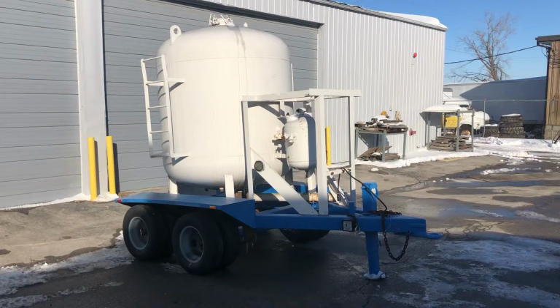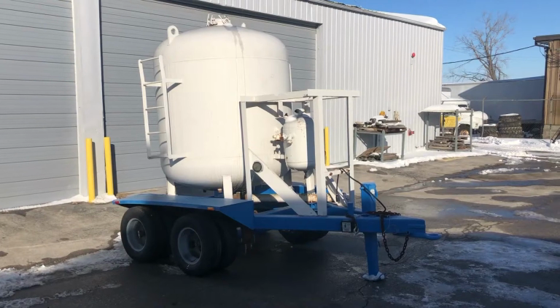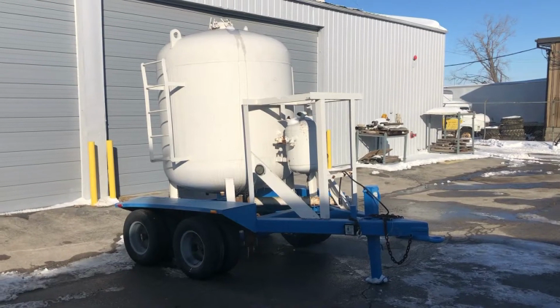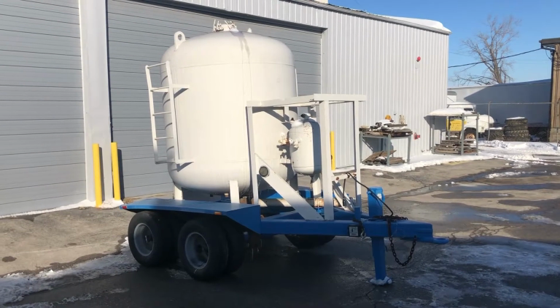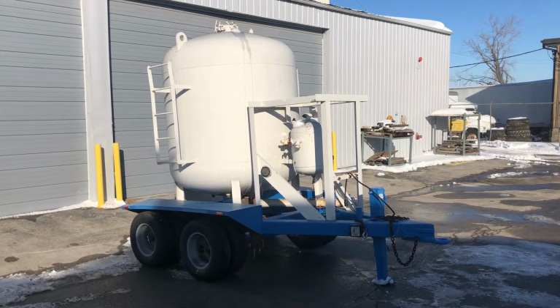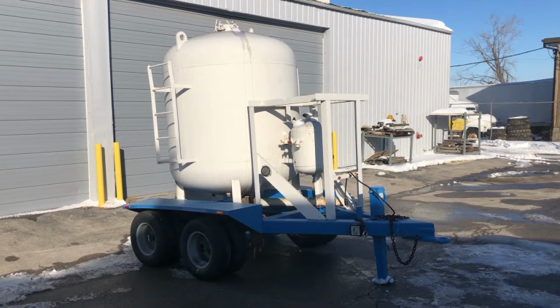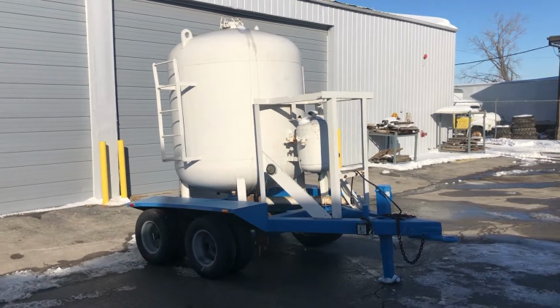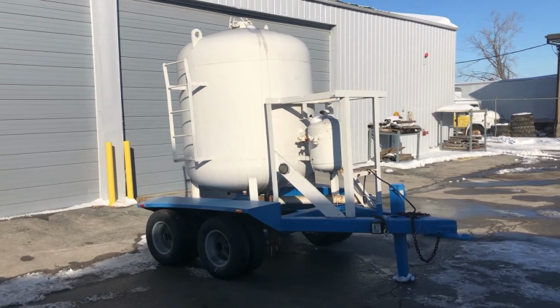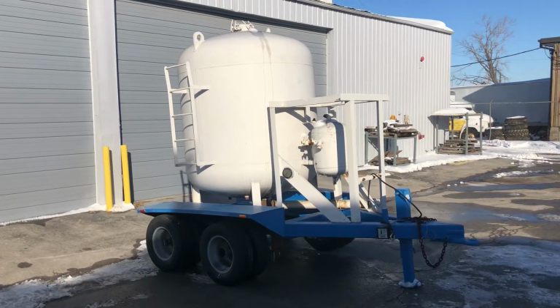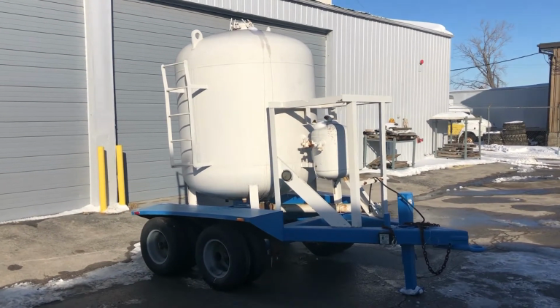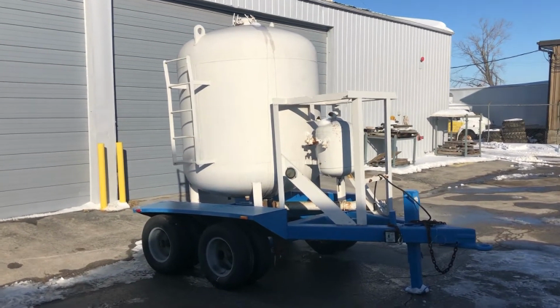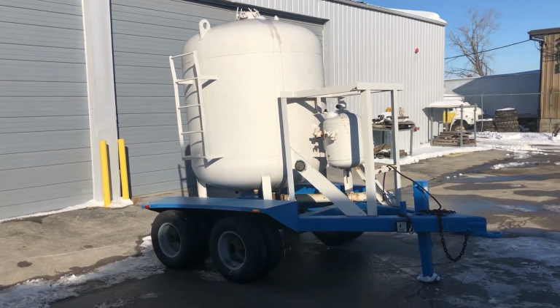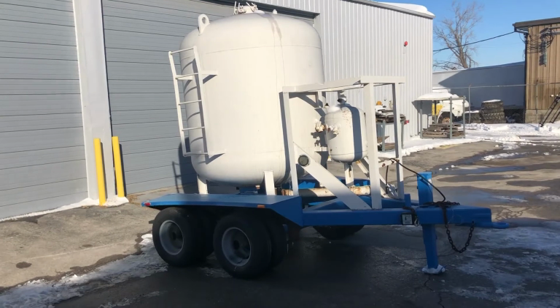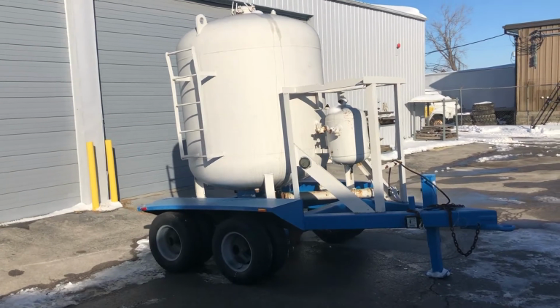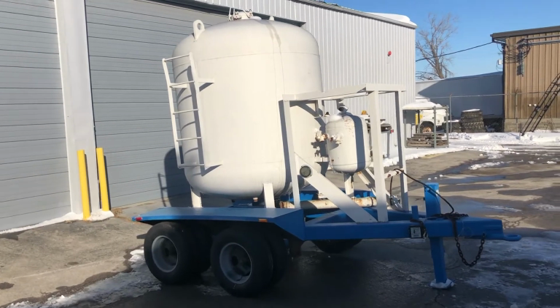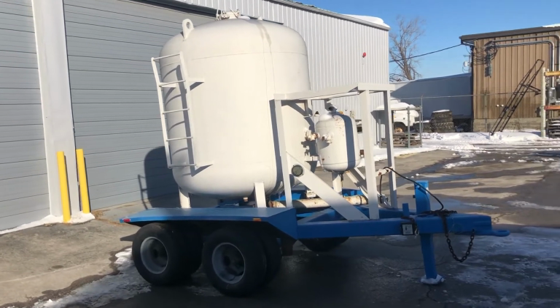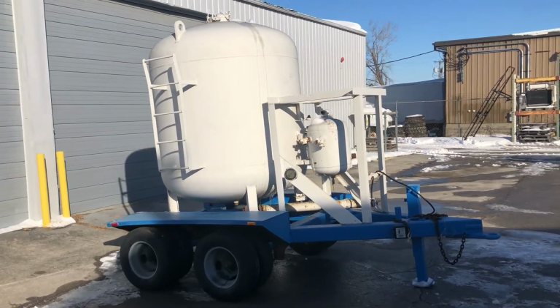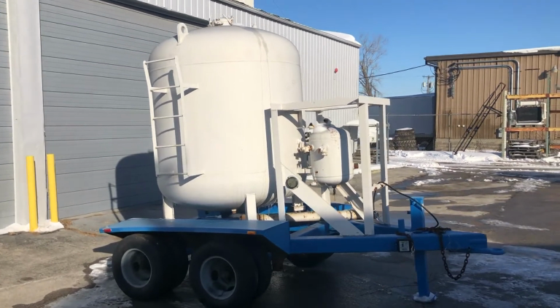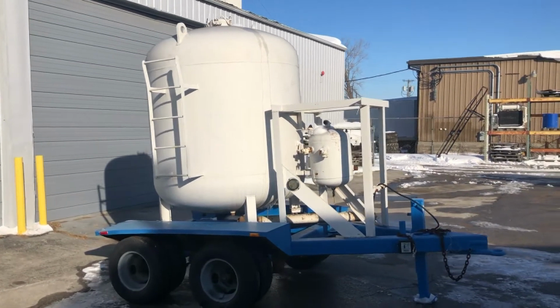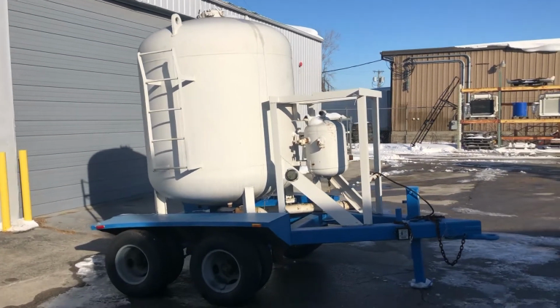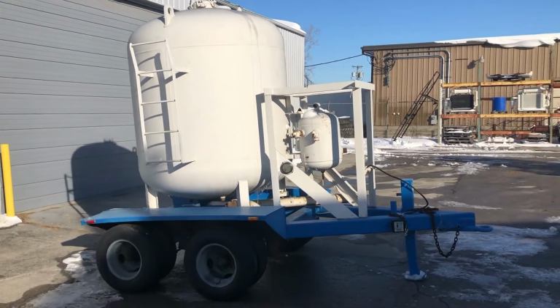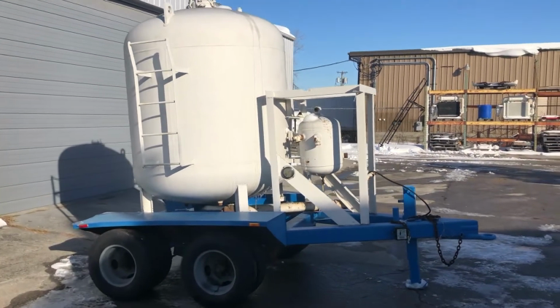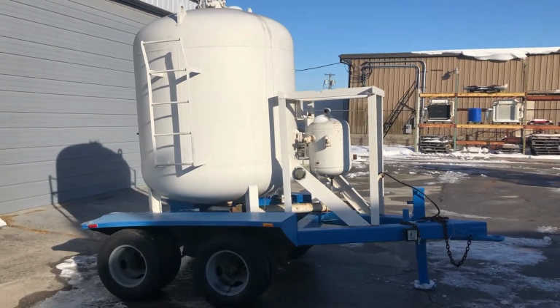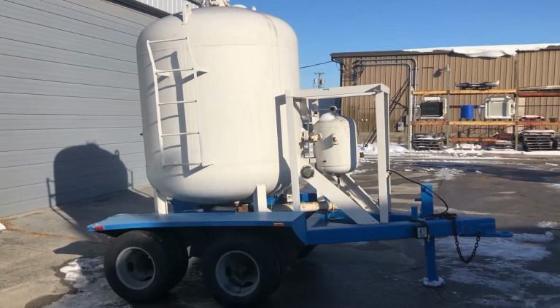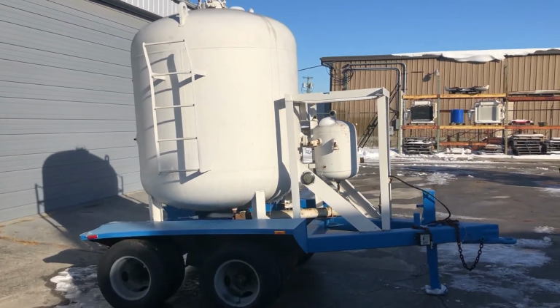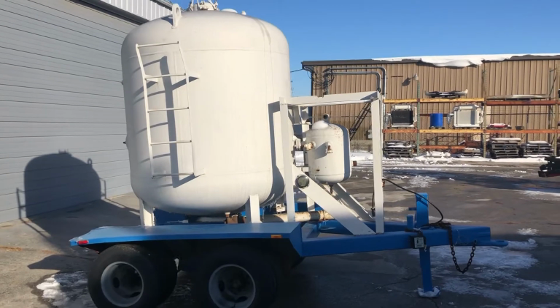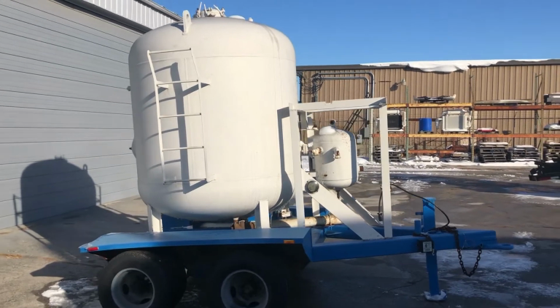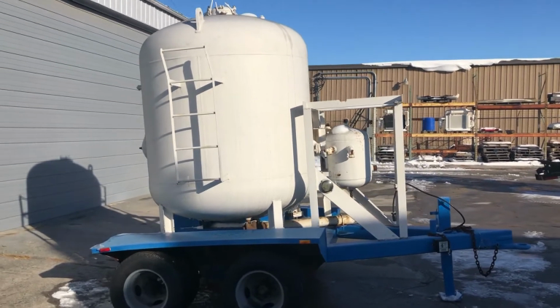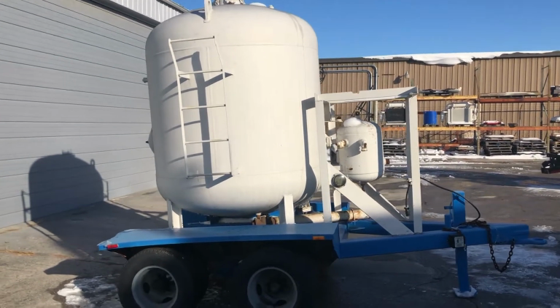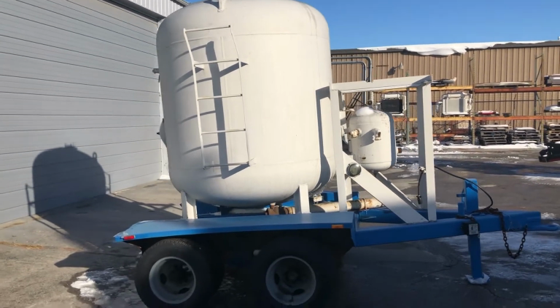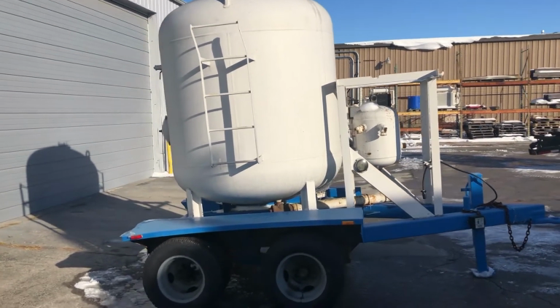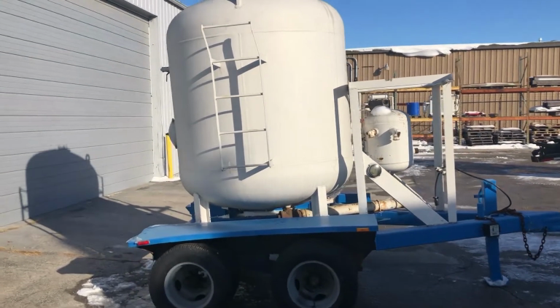Next up, we got a real nice sandblasting machine here. It's a Schmidt model 160, so it's got 160 cubic feet of volume to it.